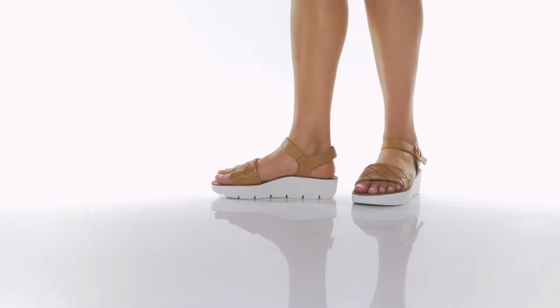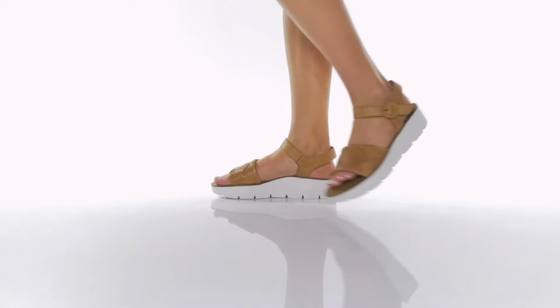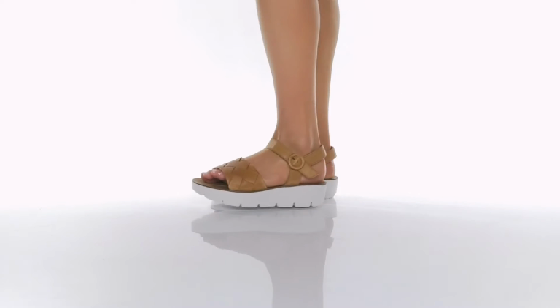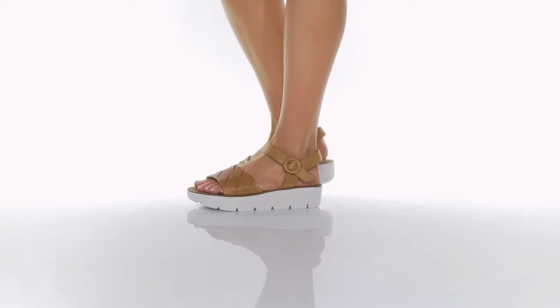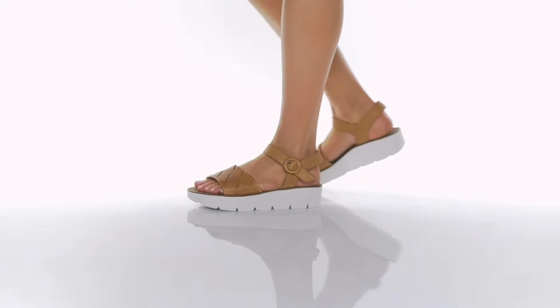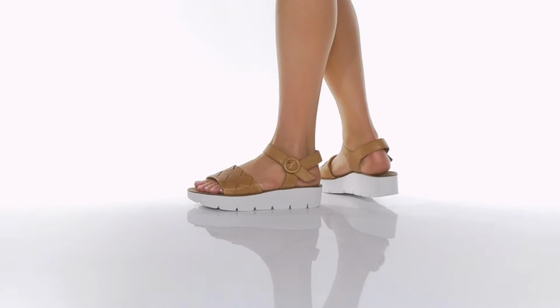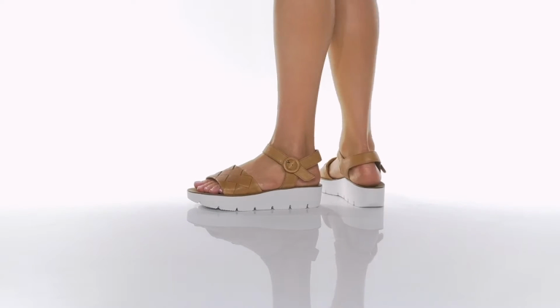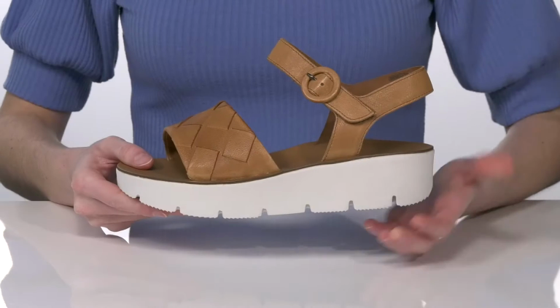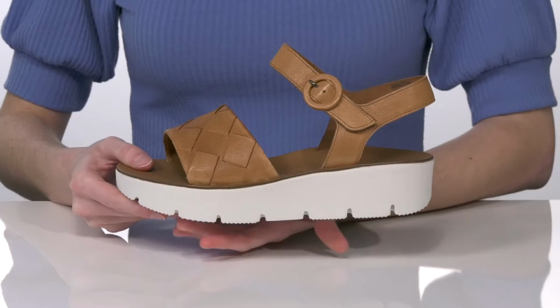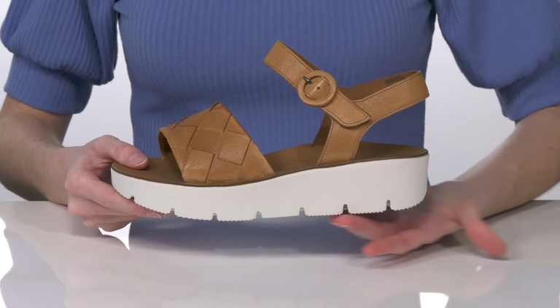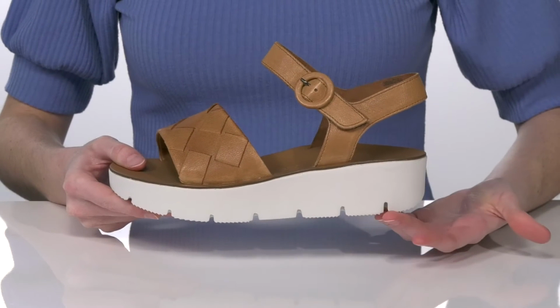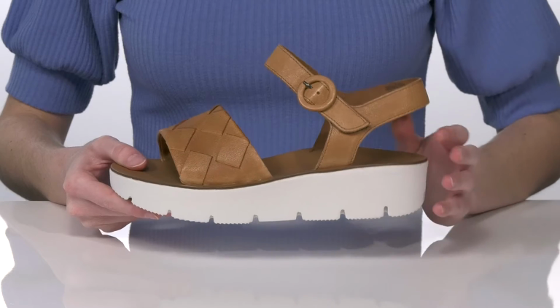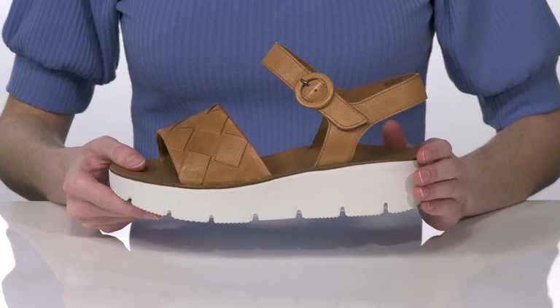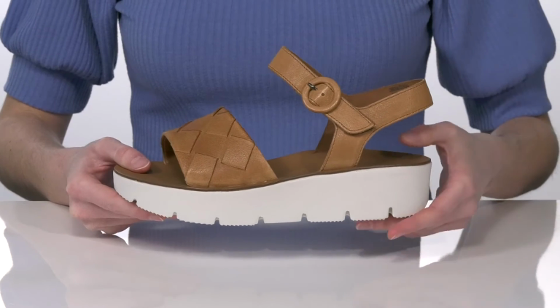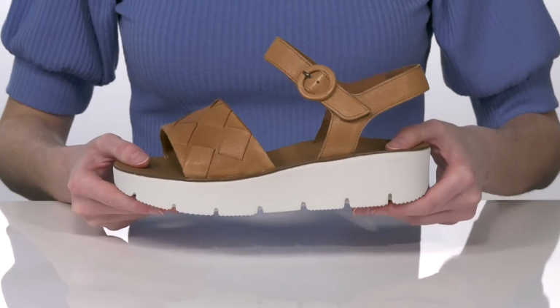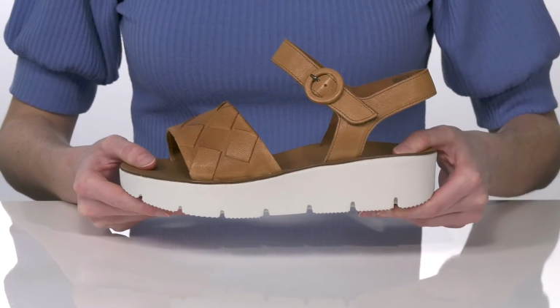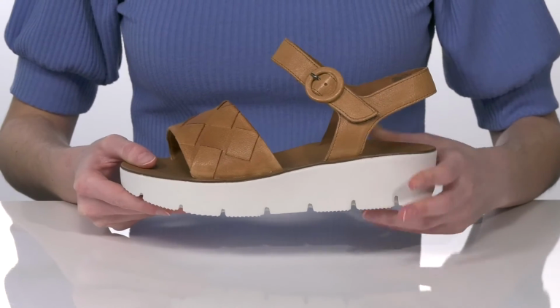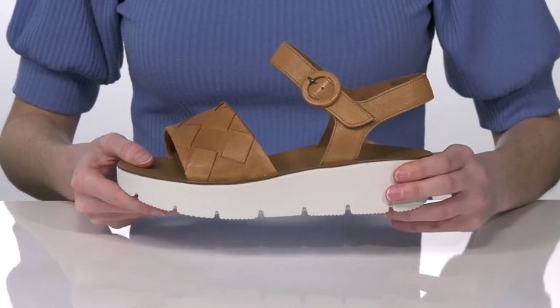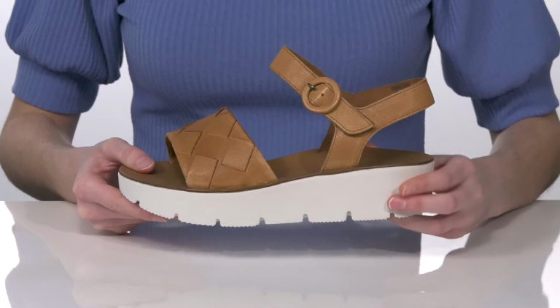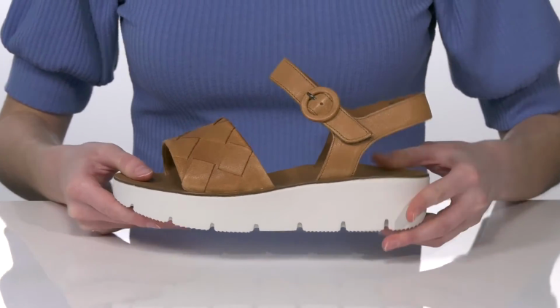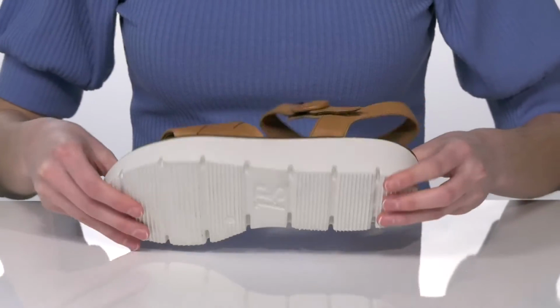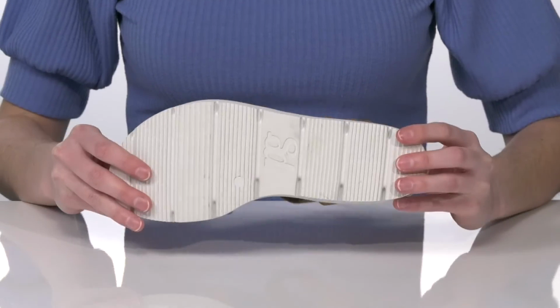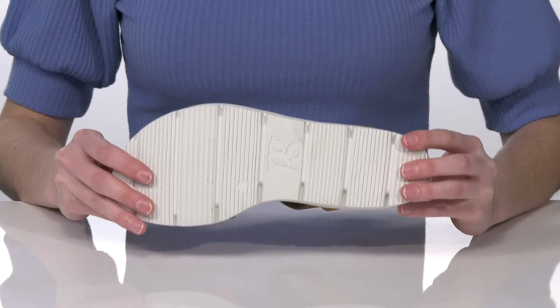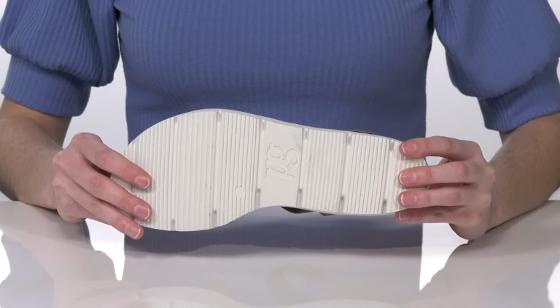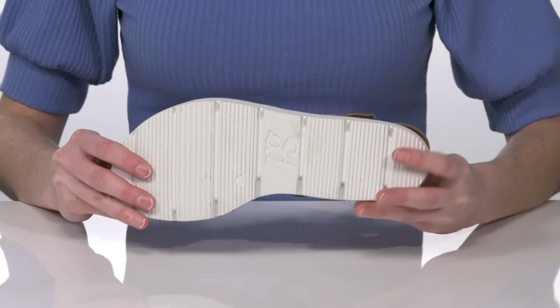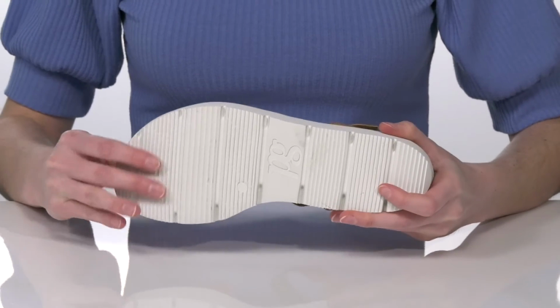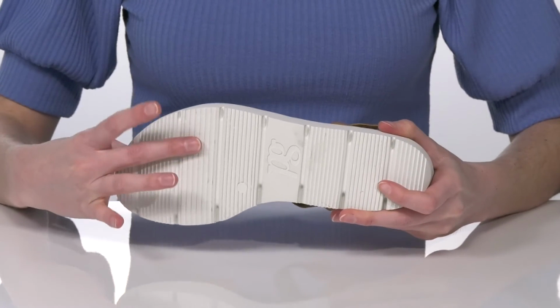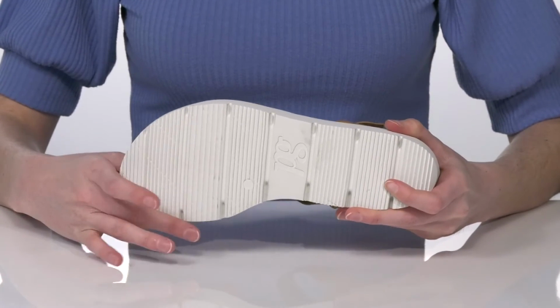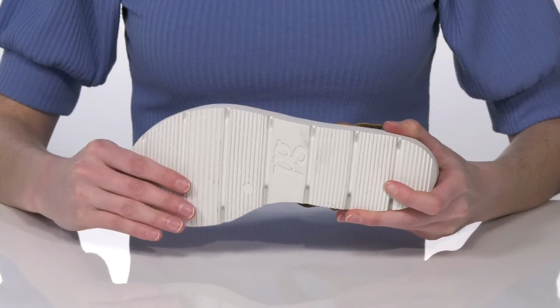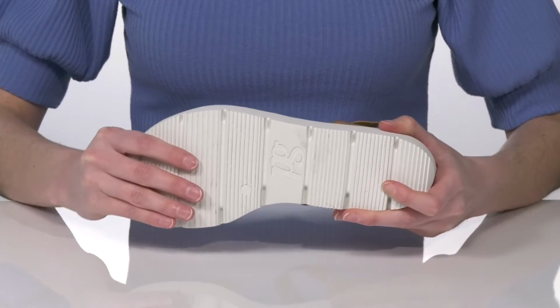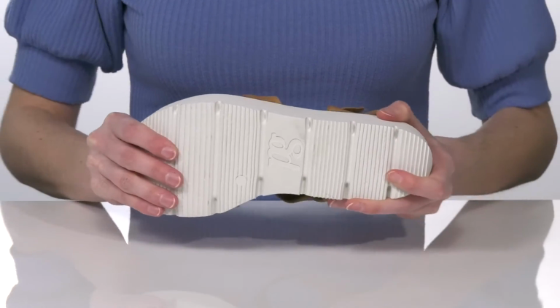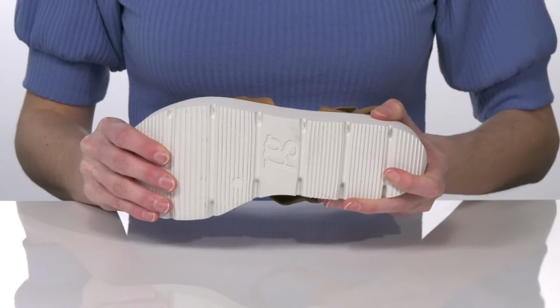These sandals have a platform midsole, which will give you a nice lift throughout and also provides a stabilizing and supportive feel. The outsole is textured for traction and there are deep grooves for flexibility.